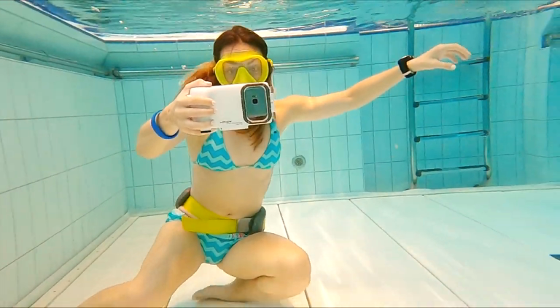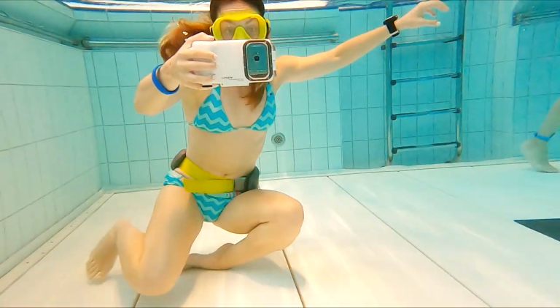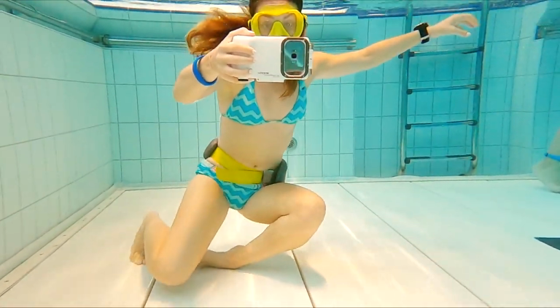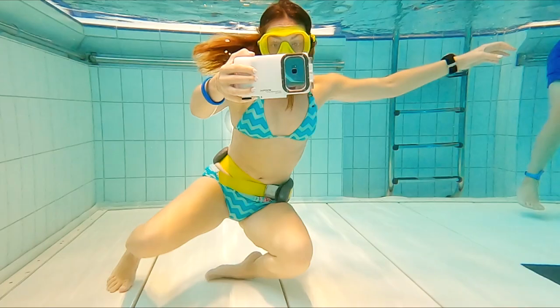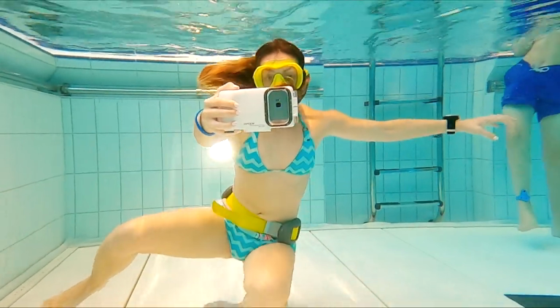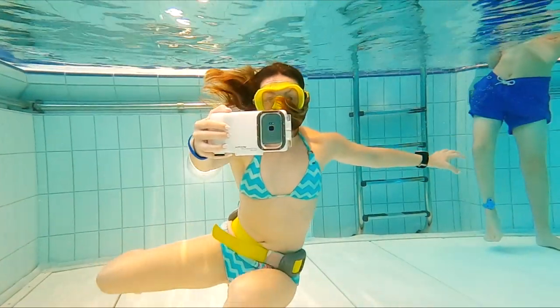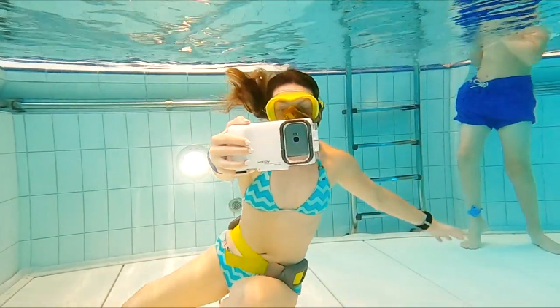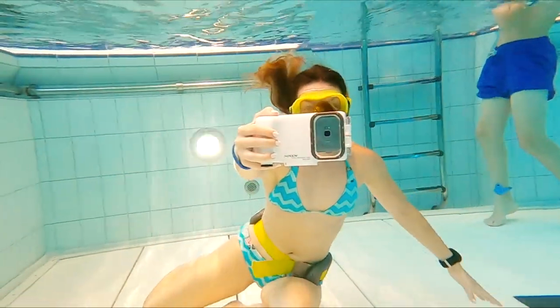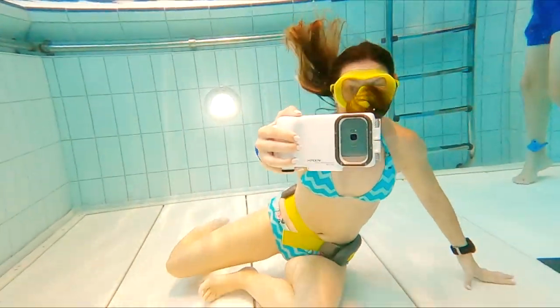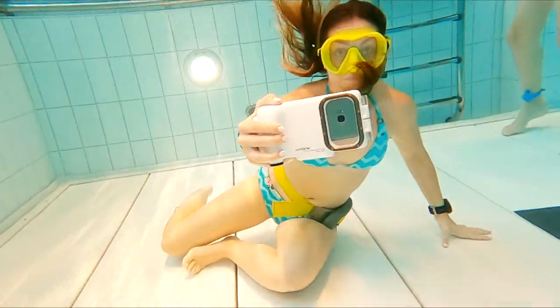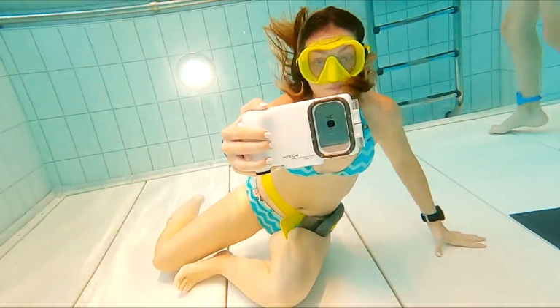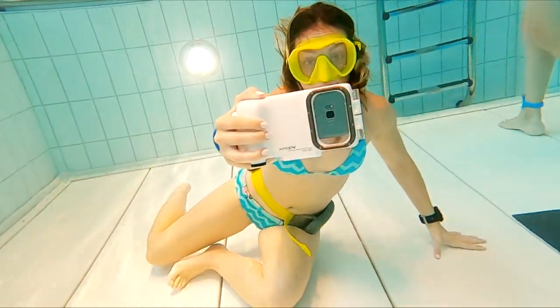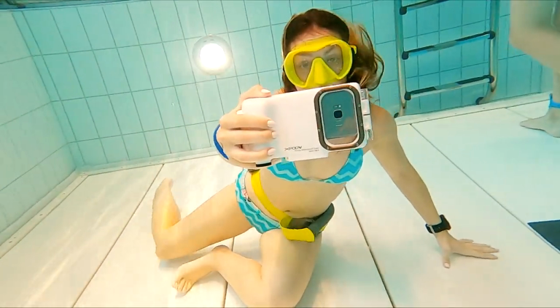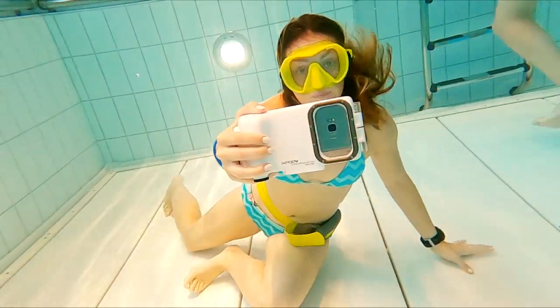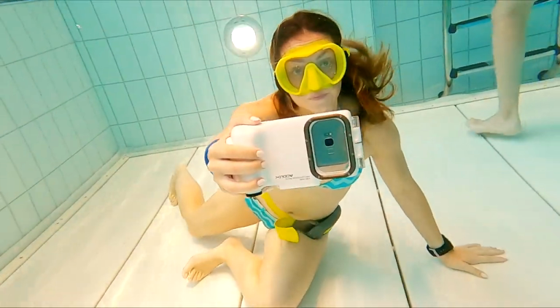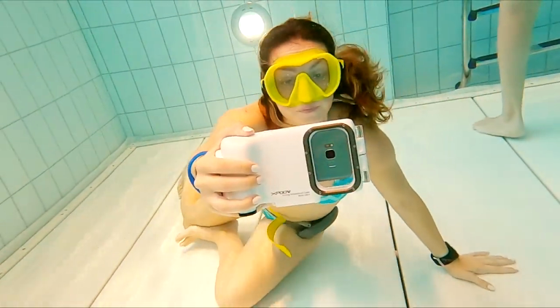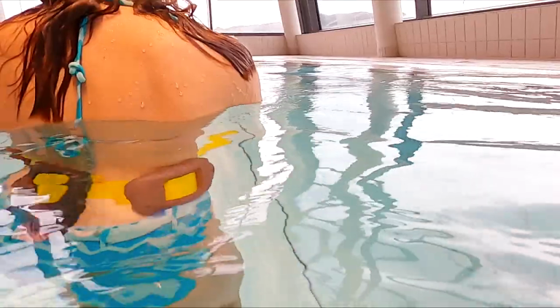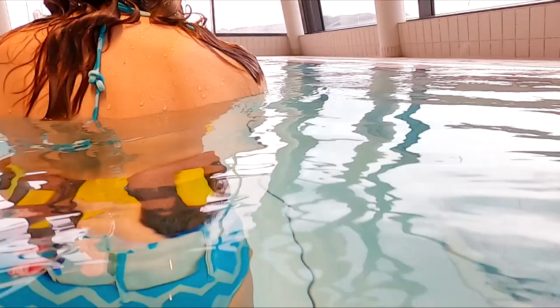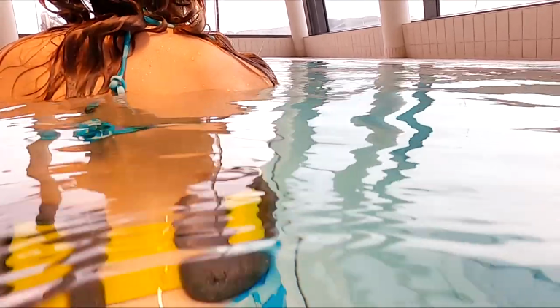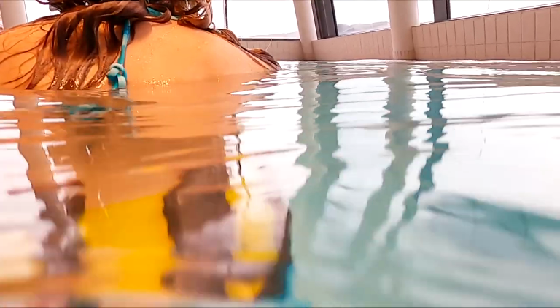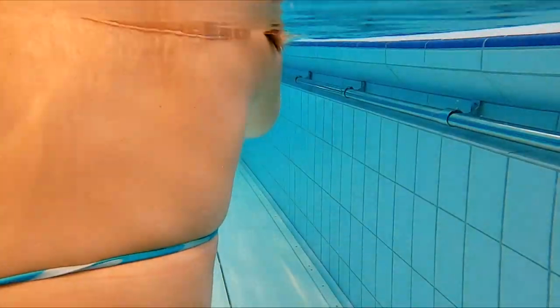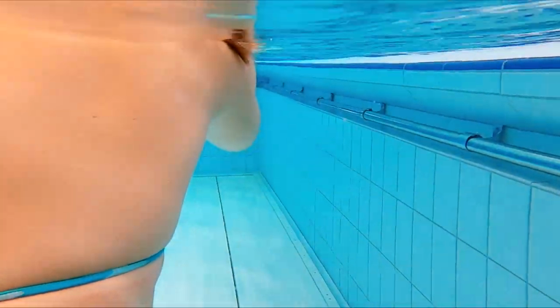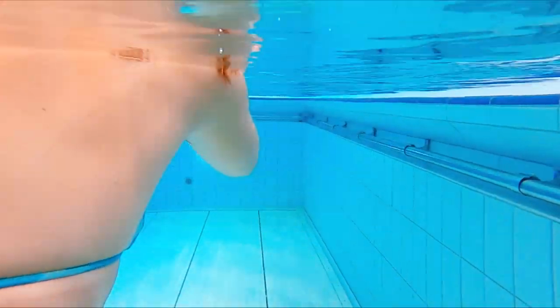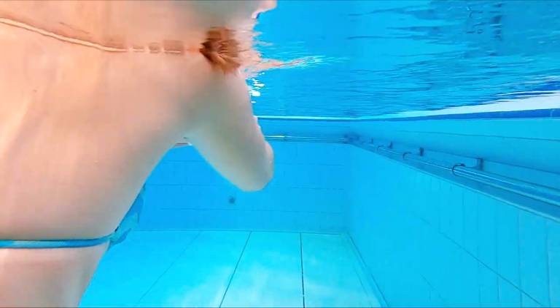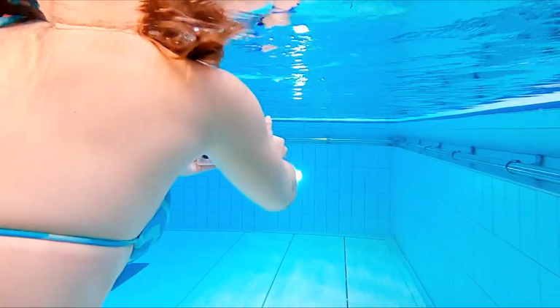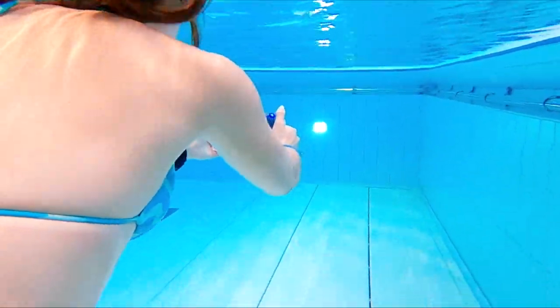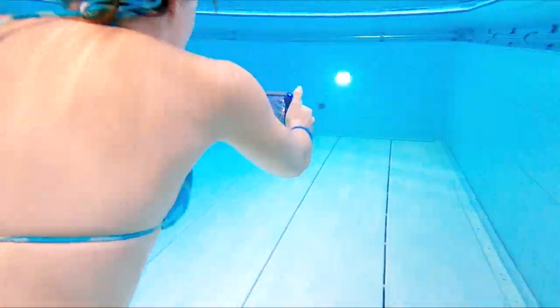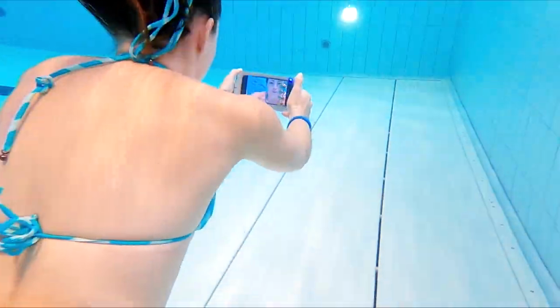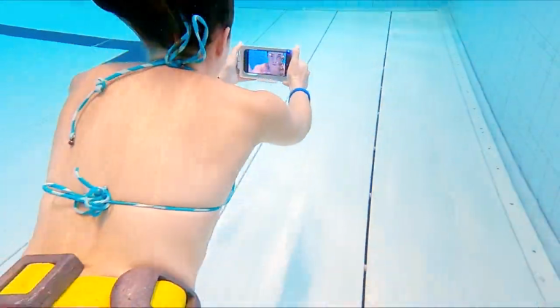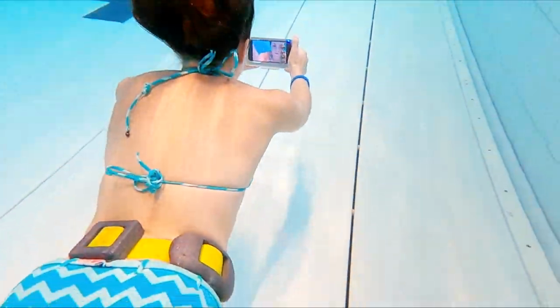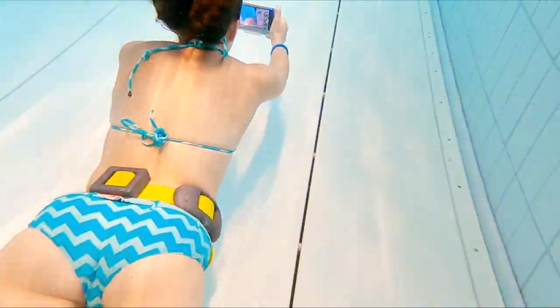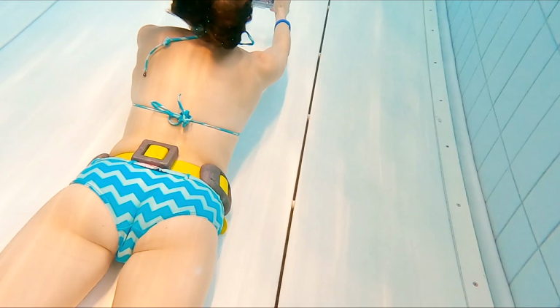The price of this product is $120 and it is available from their website, linked in the description below. $120 is not cheap but it is much cheaper than a new phone or a GoPro camera.